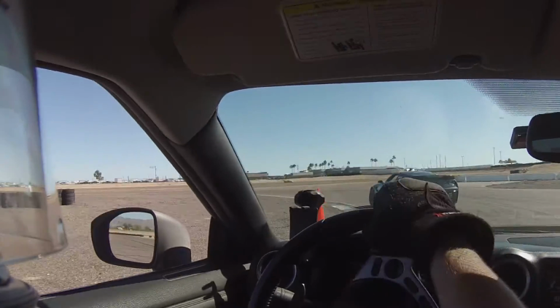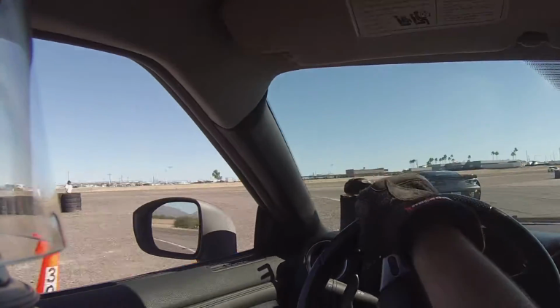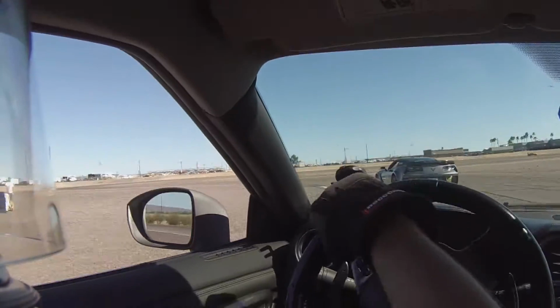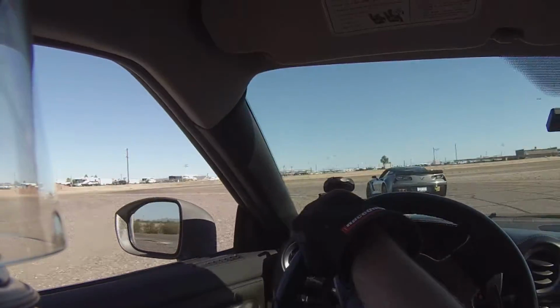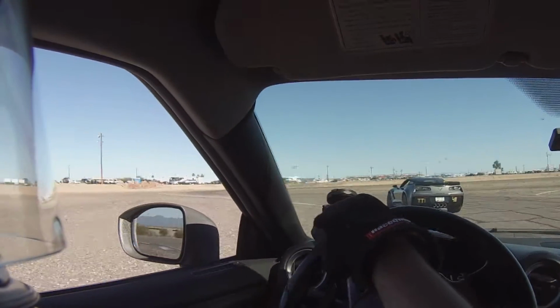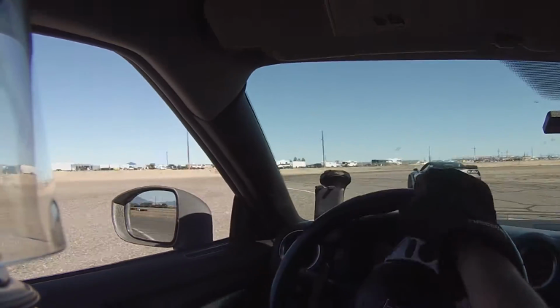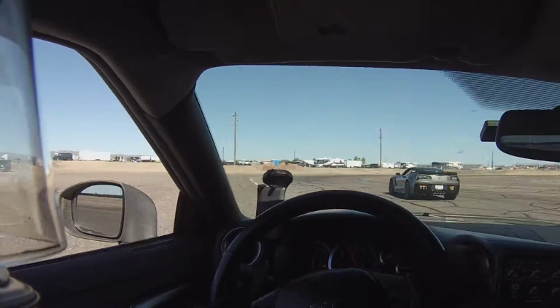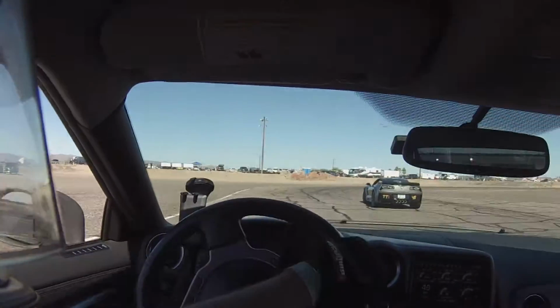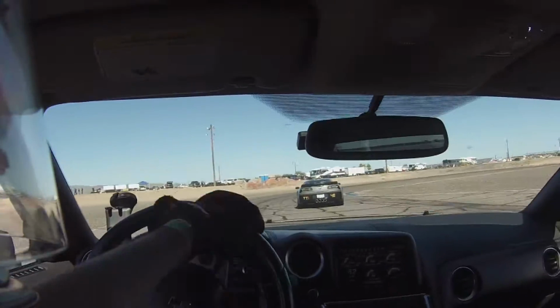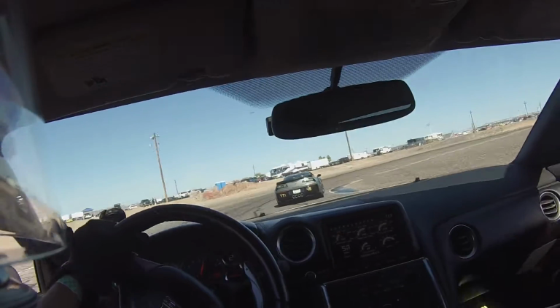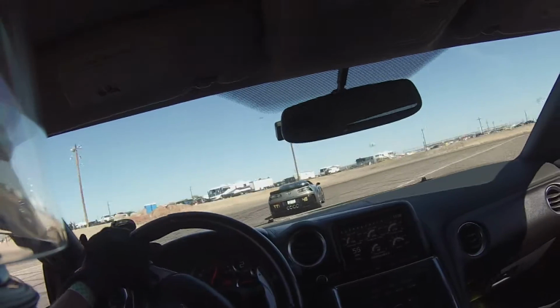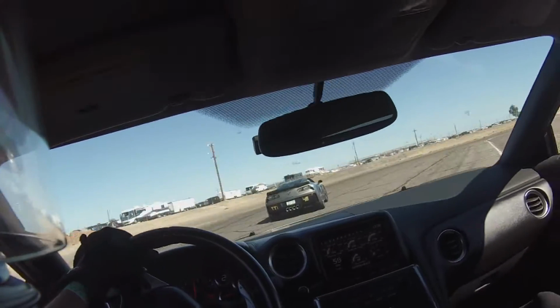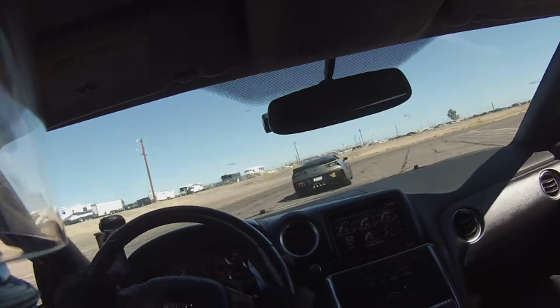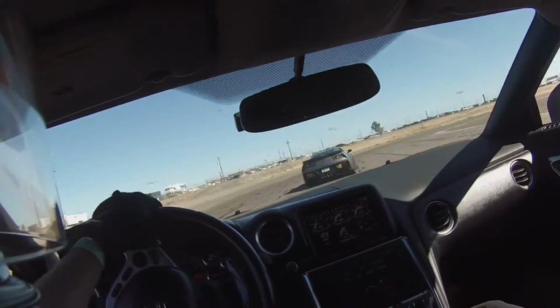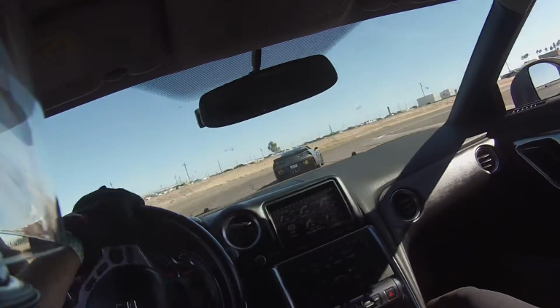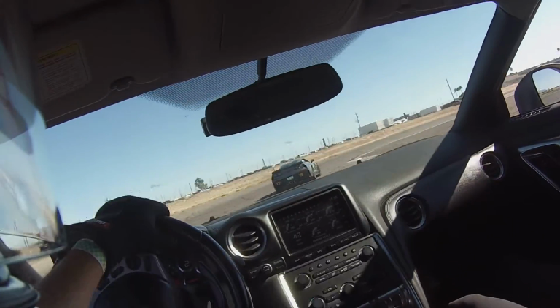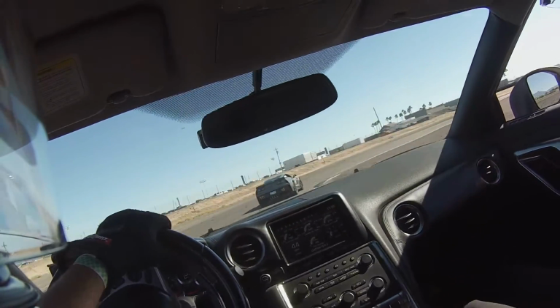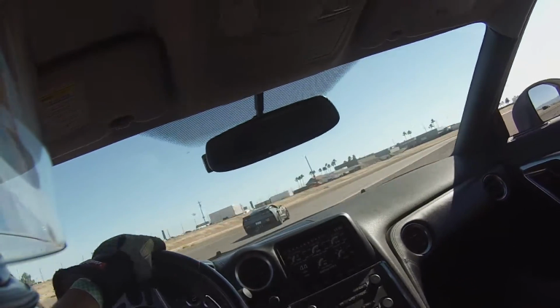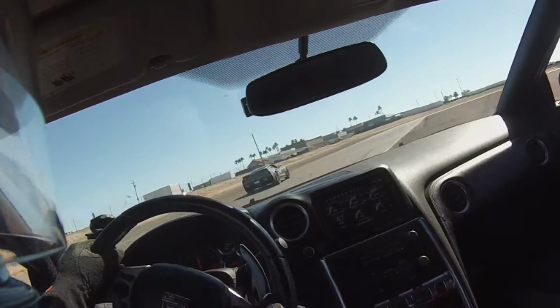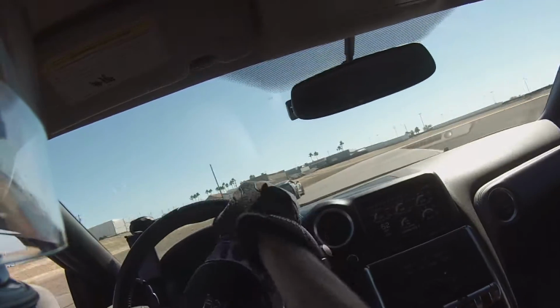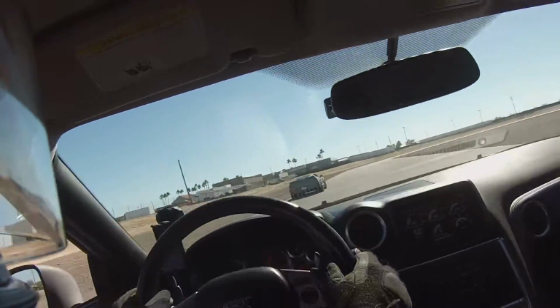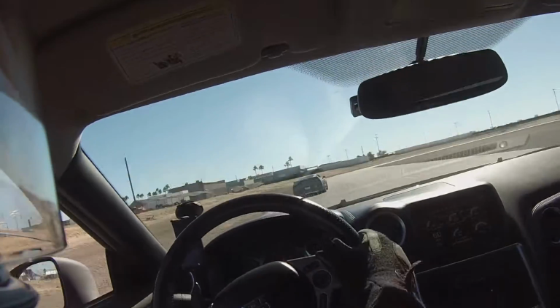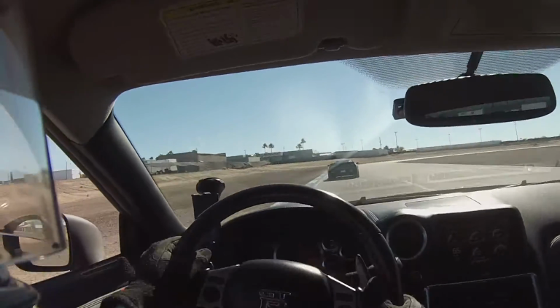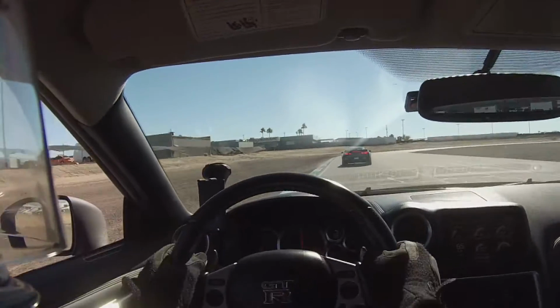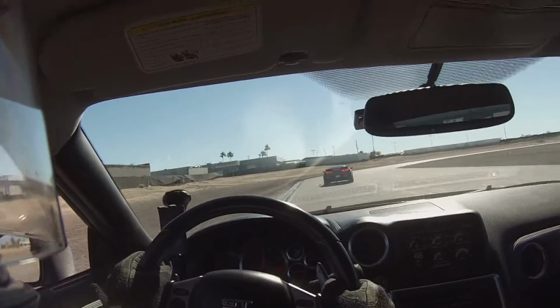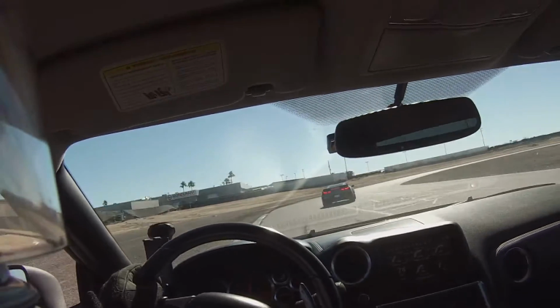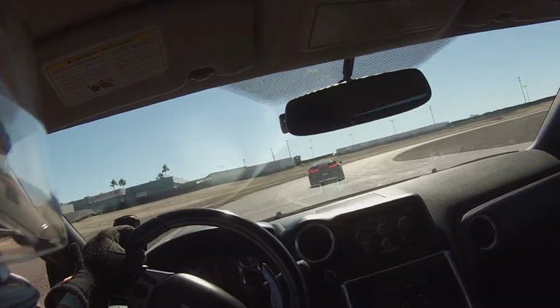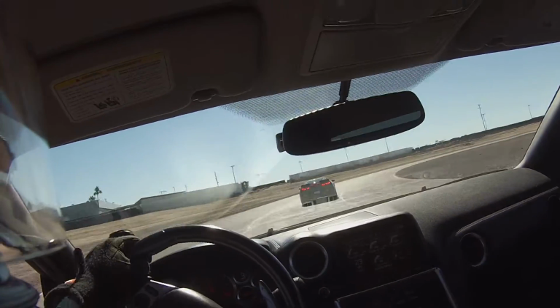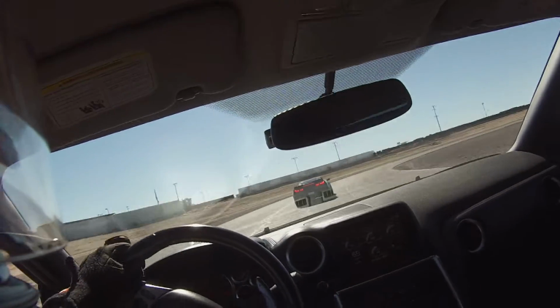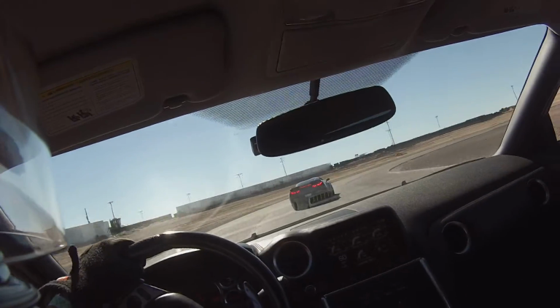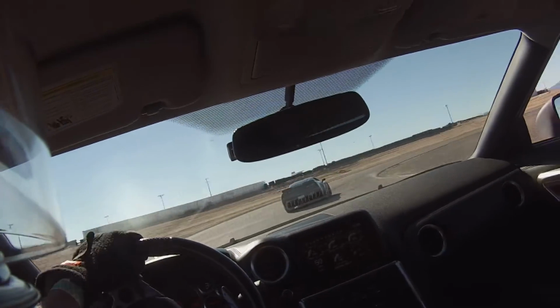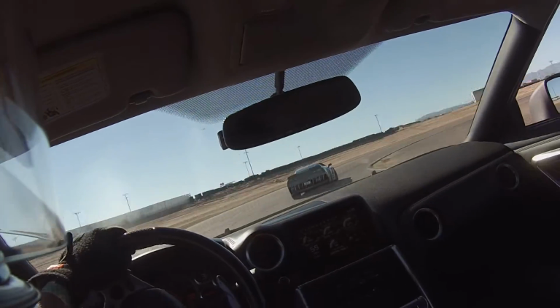Down to second, kick it in the nuts, back on the brakes, still in second, kick it again — keep it out wide, keep it out wide.